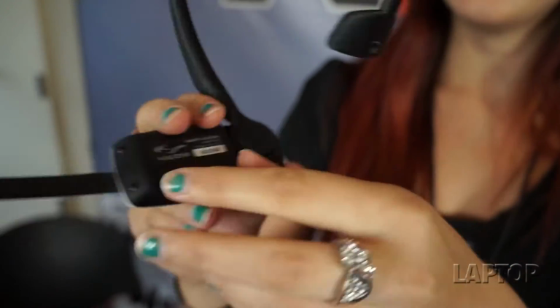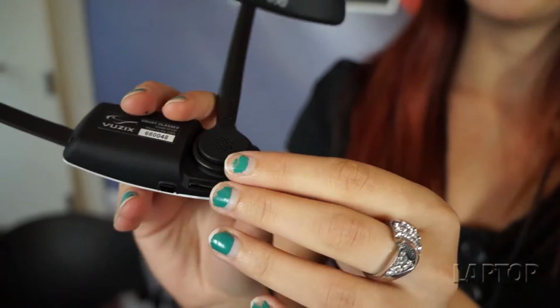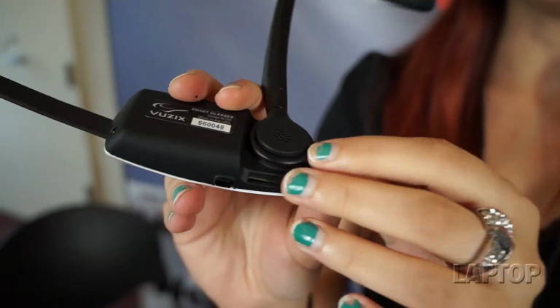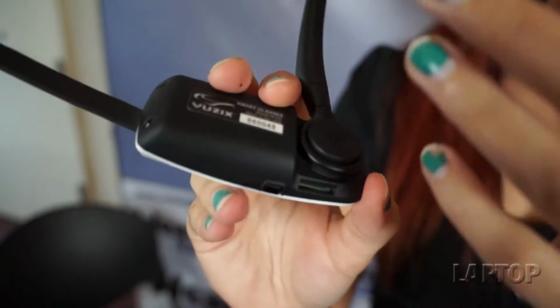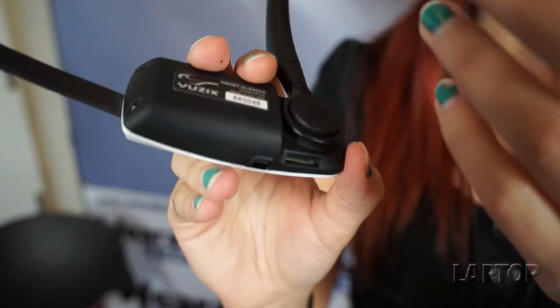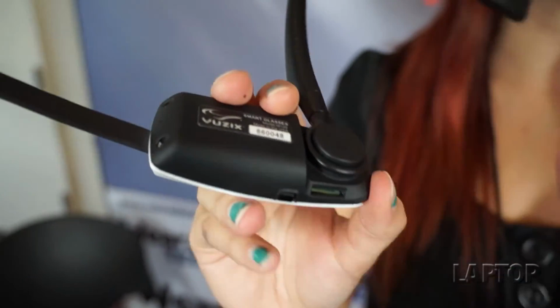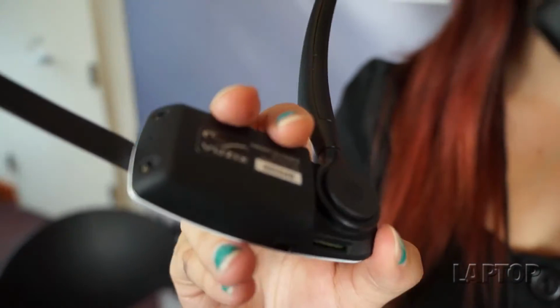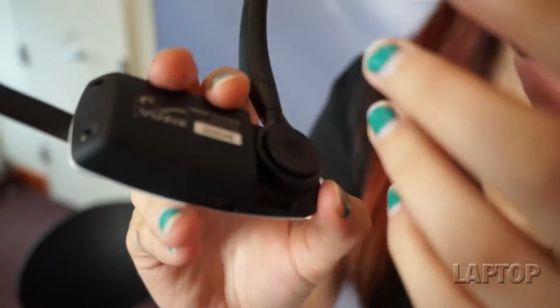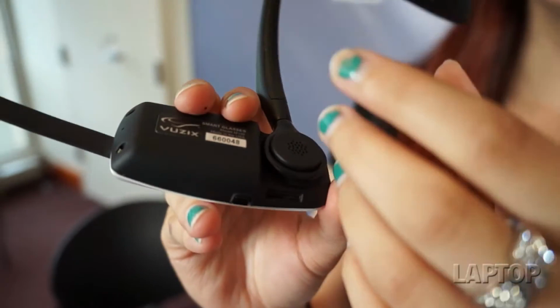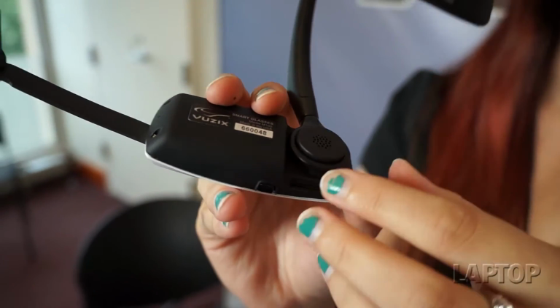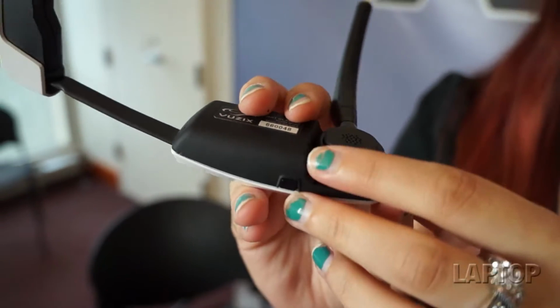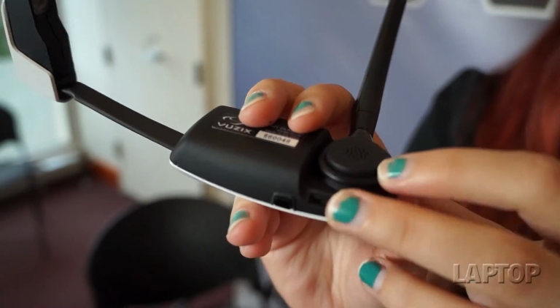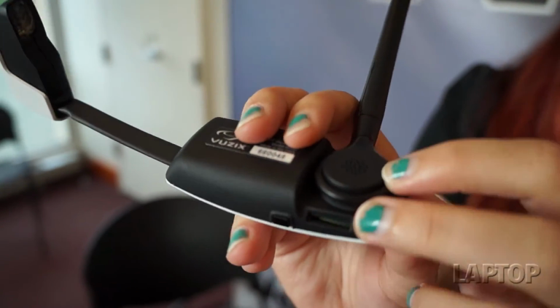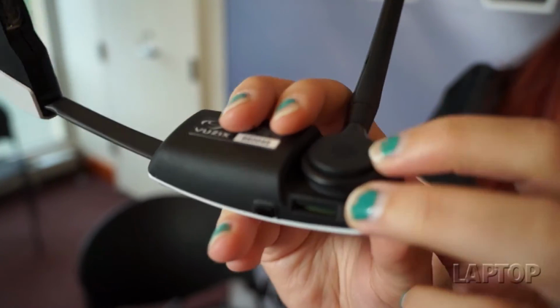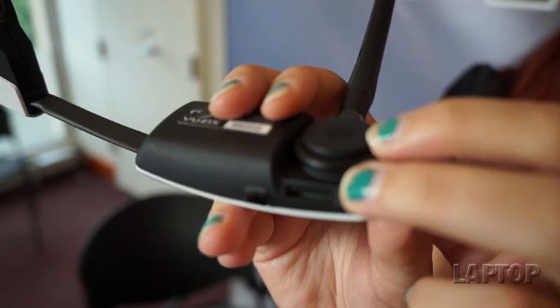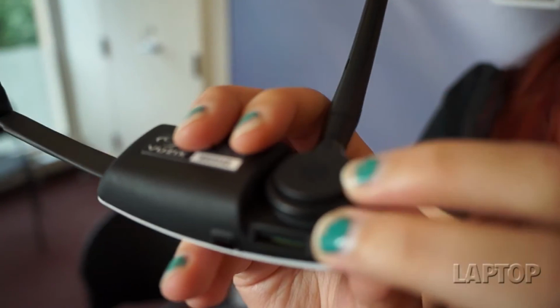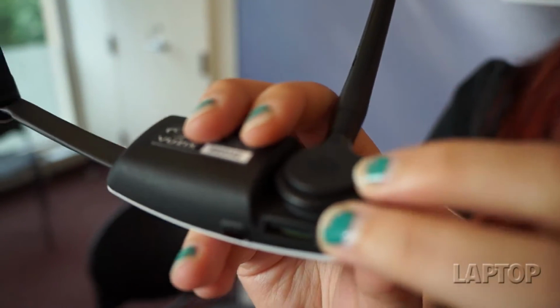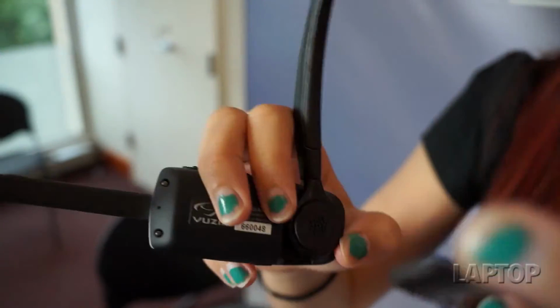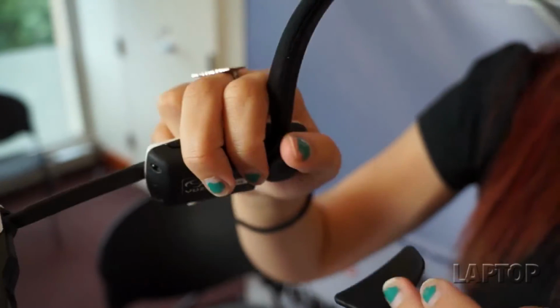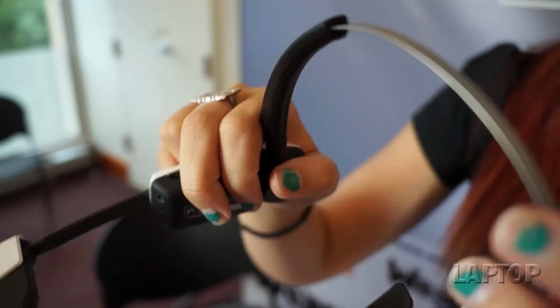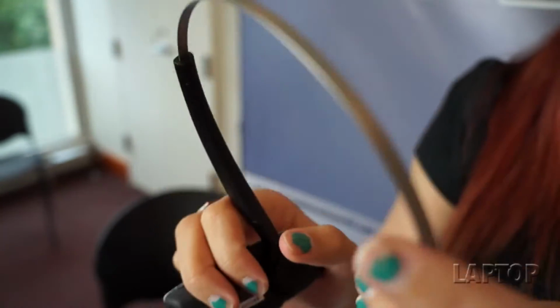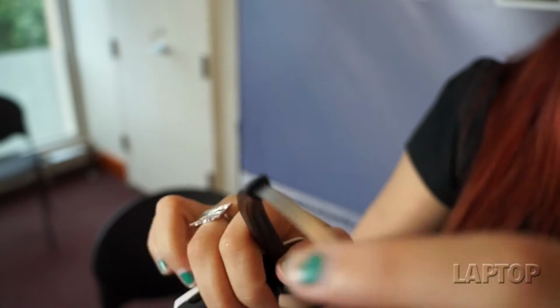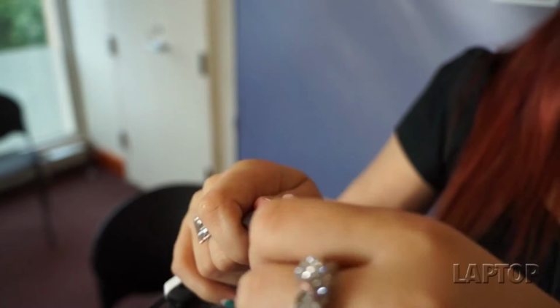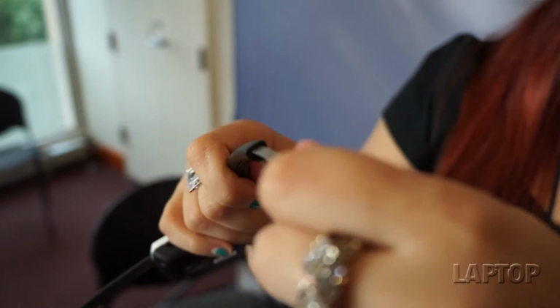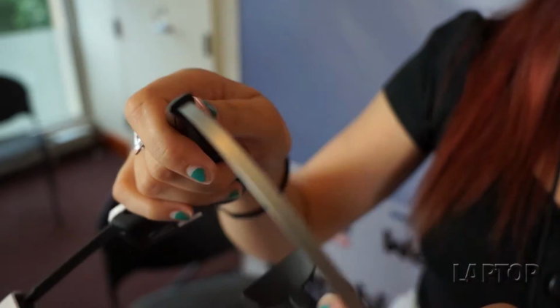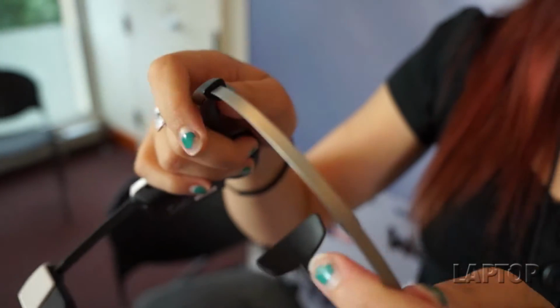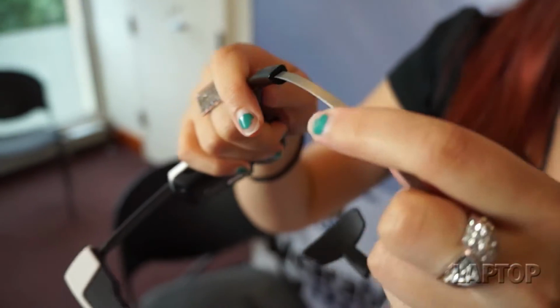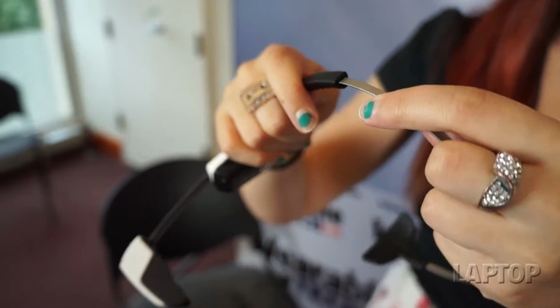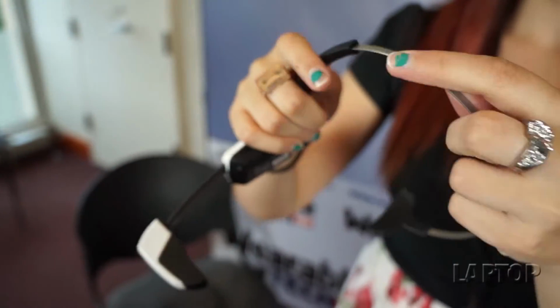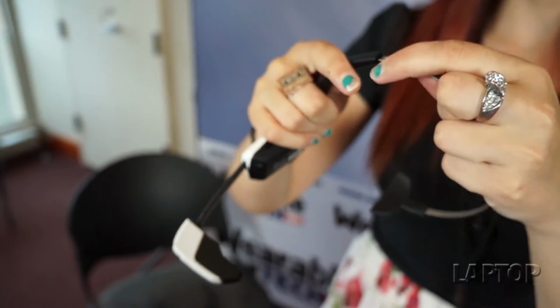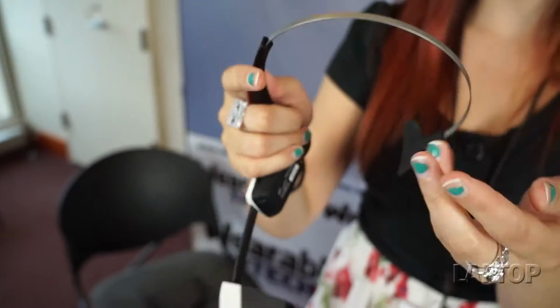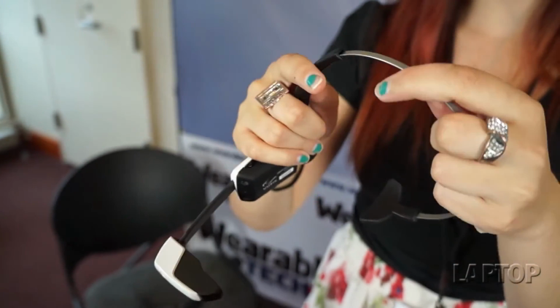Right in here we have the speaker. This doesn't use bone conduction technology like Google Glass does — there's an actual speaker in there. And this is the headband, which is really adjustable so it can fit multiple people.